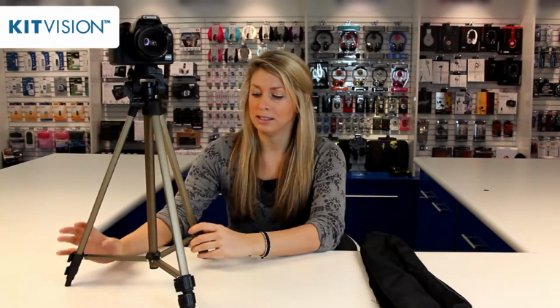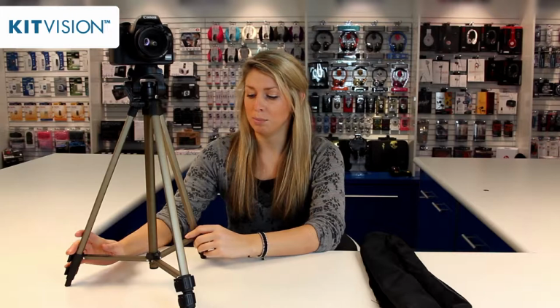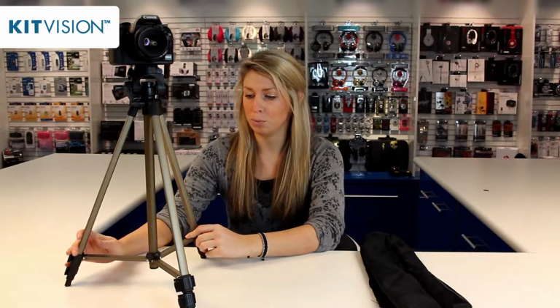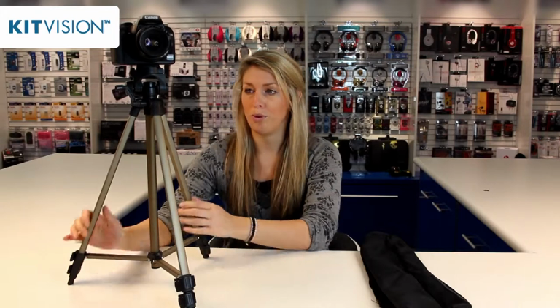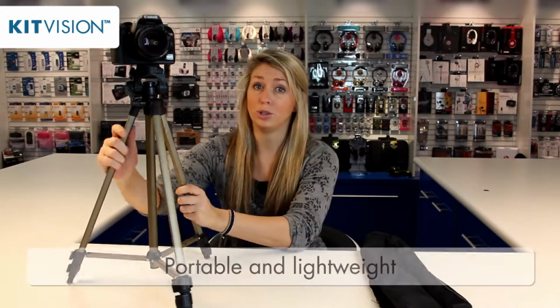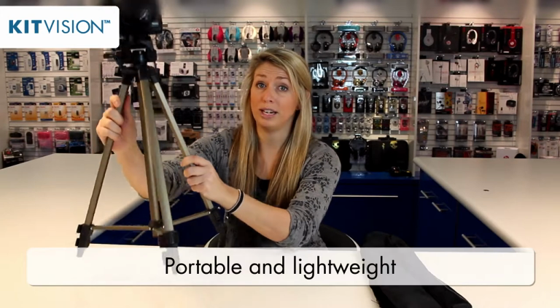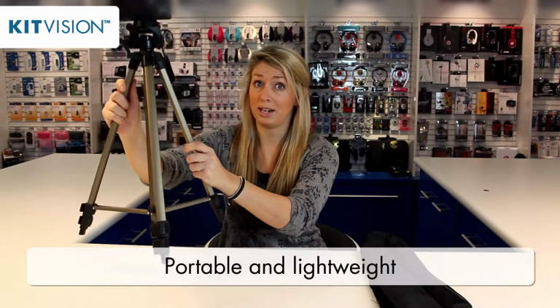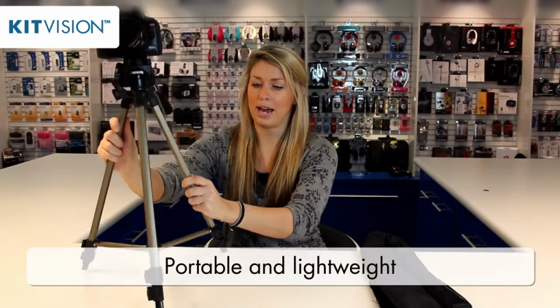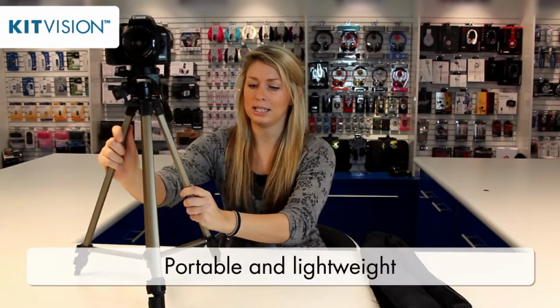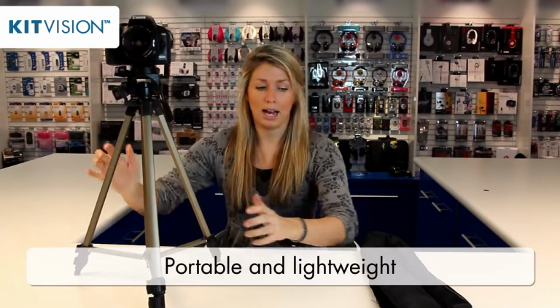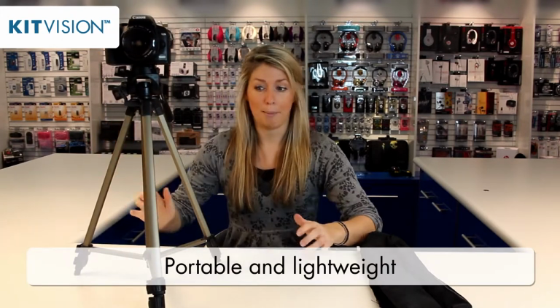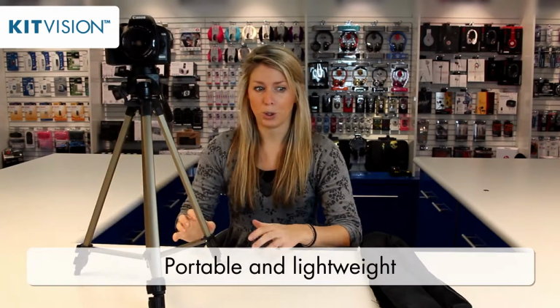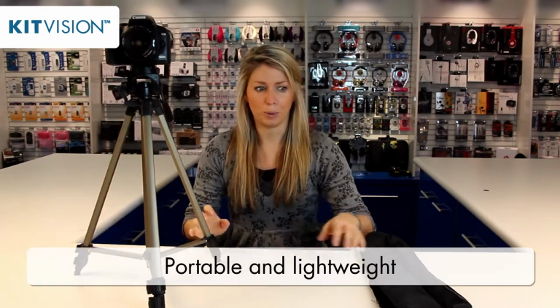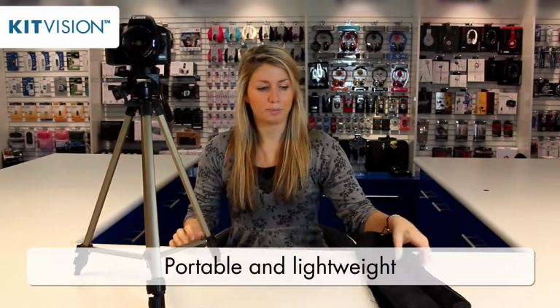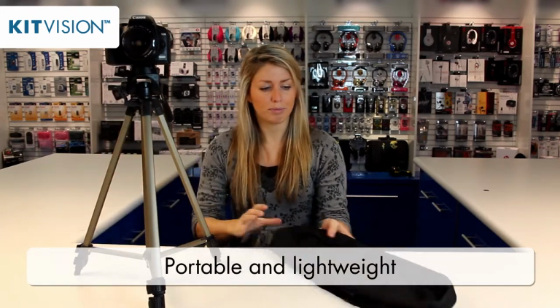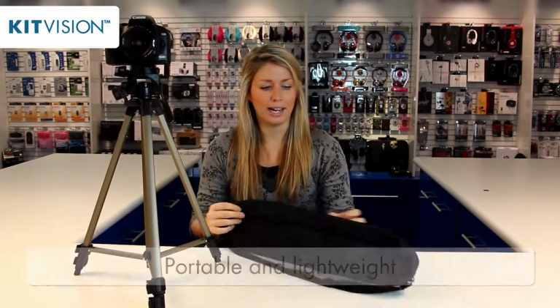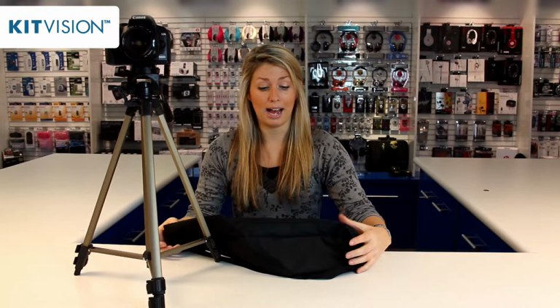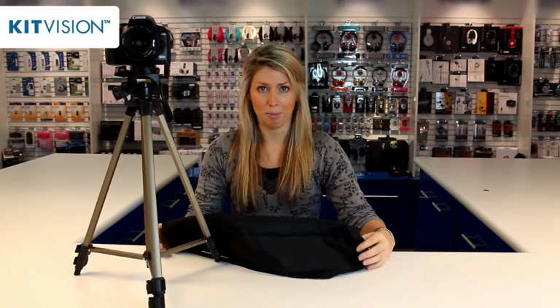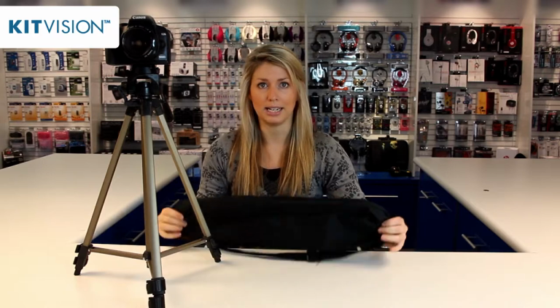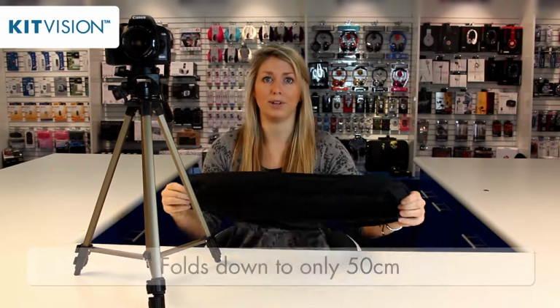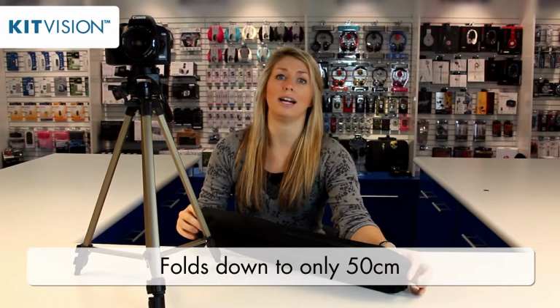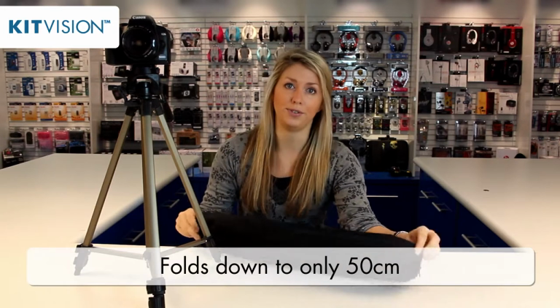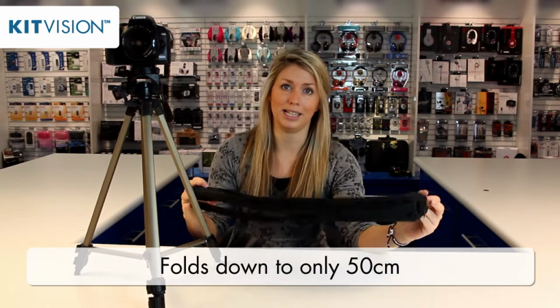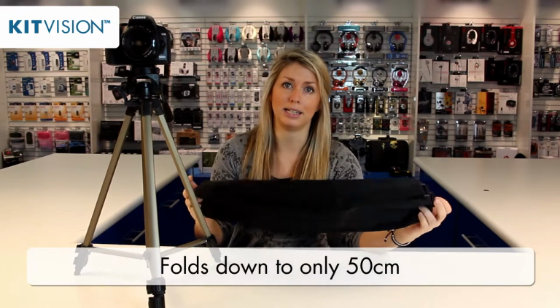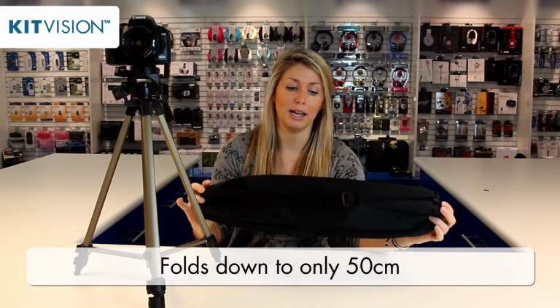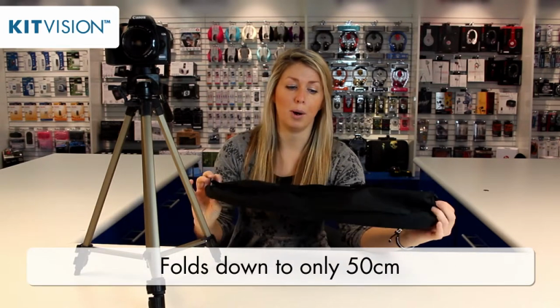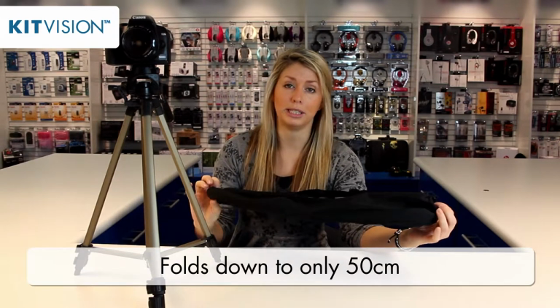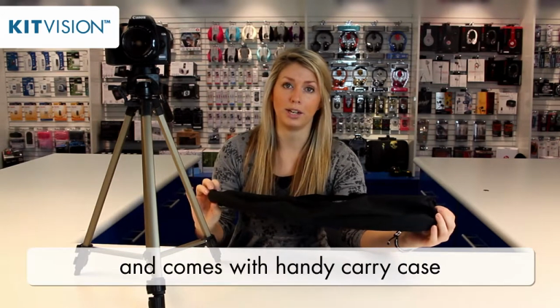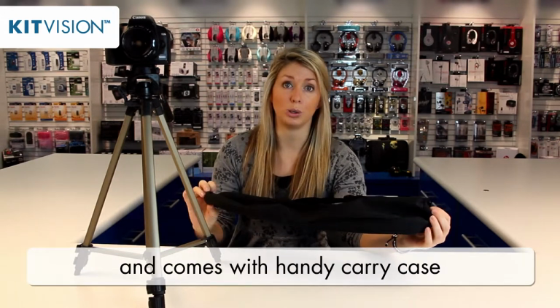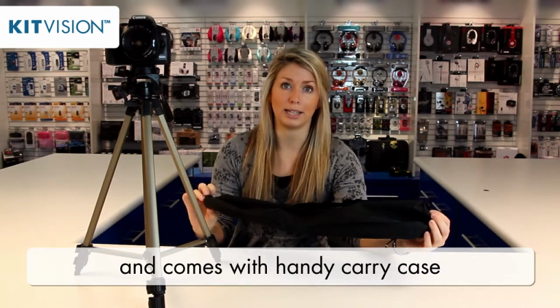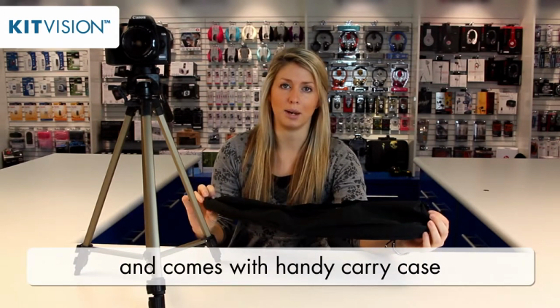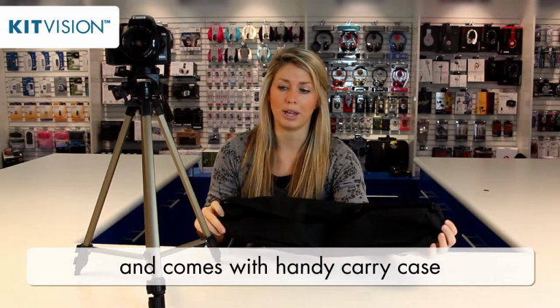It's nice and portable, extremely lightweight and durable and compact. It folds down to just 50 centimetres and pops in this little over-shoulder bag that it comes with.